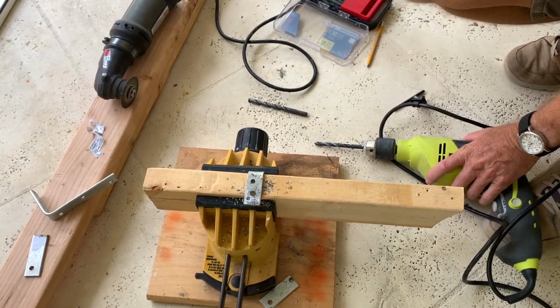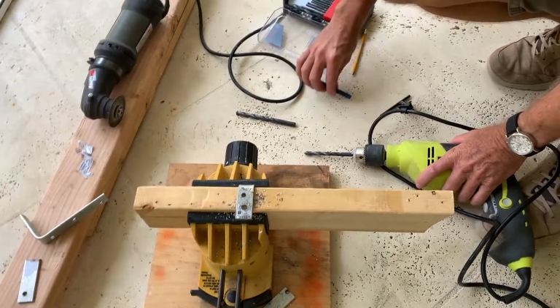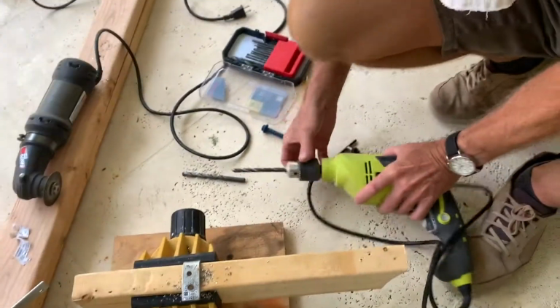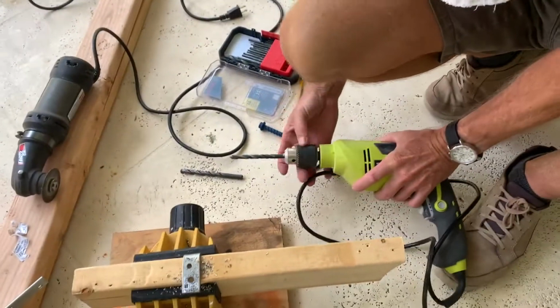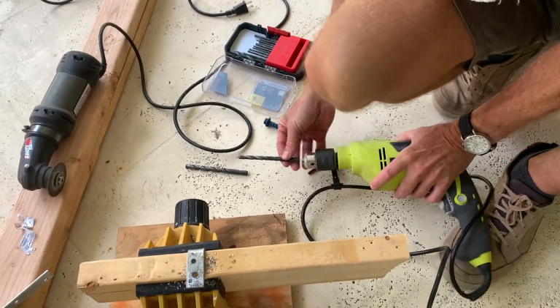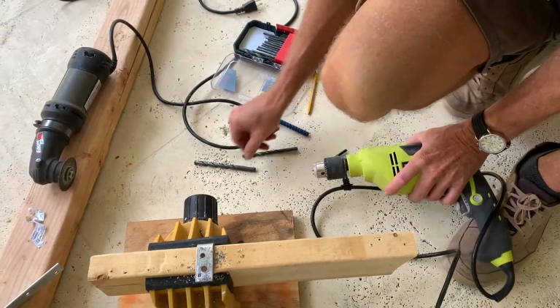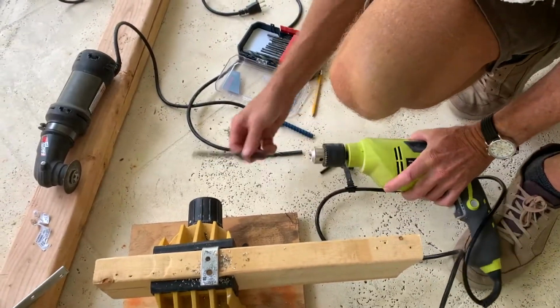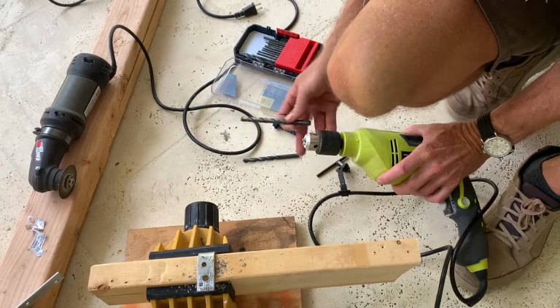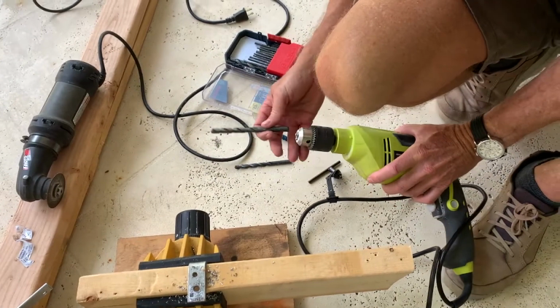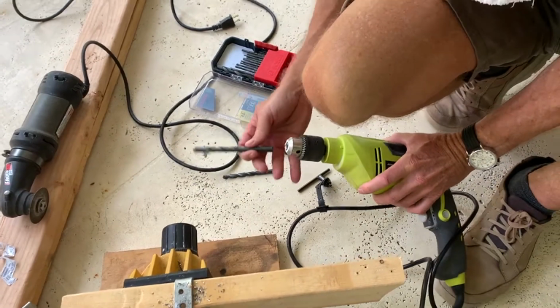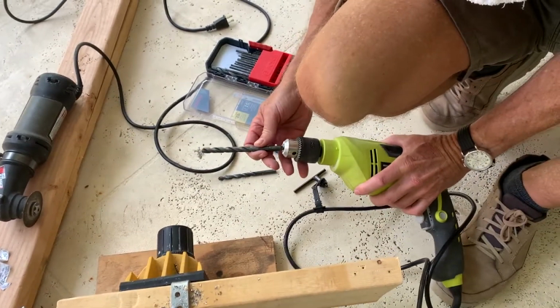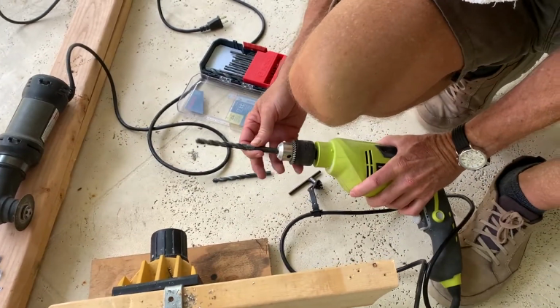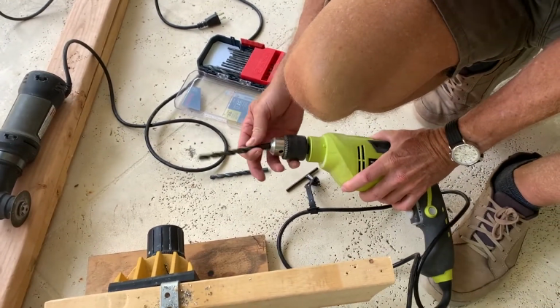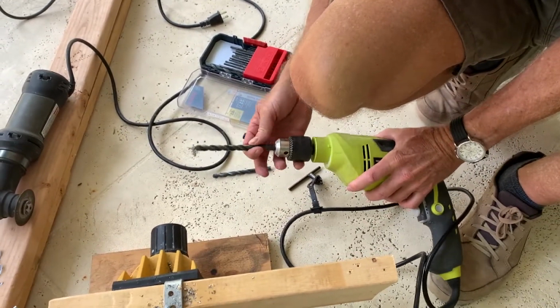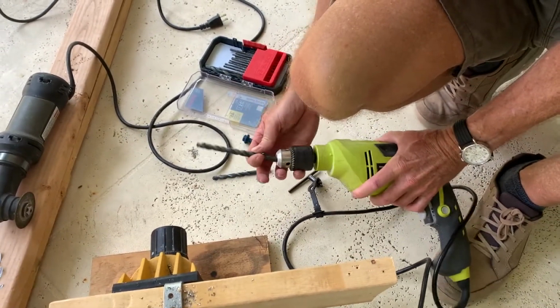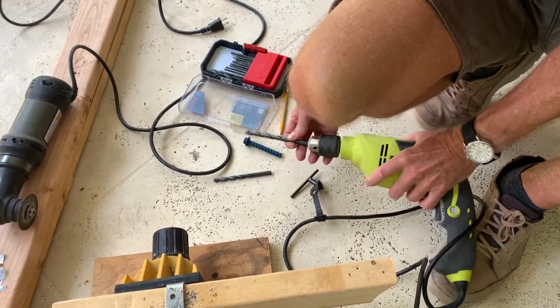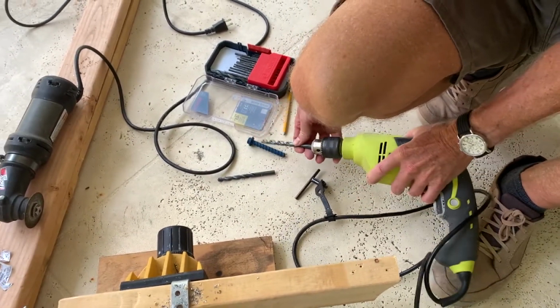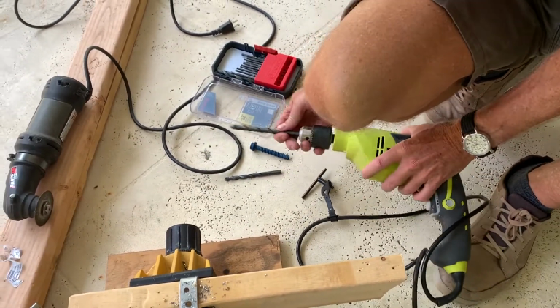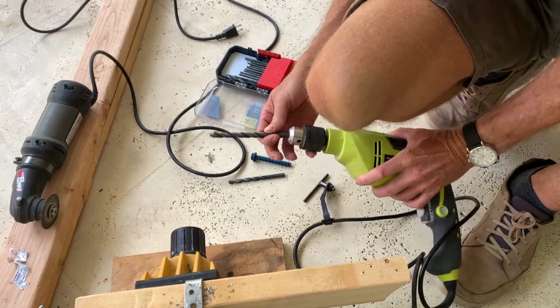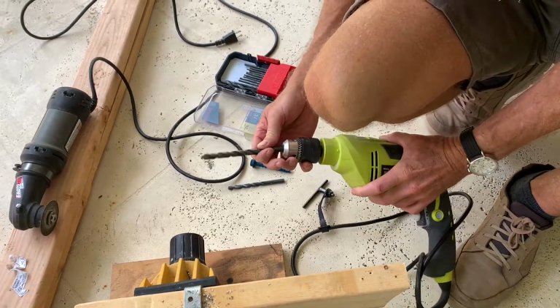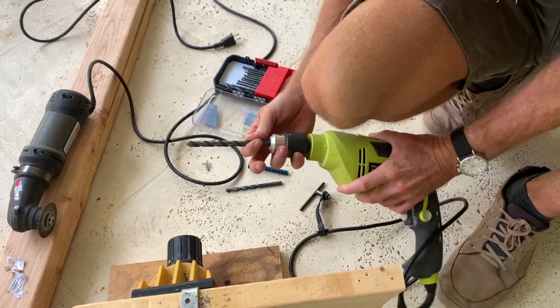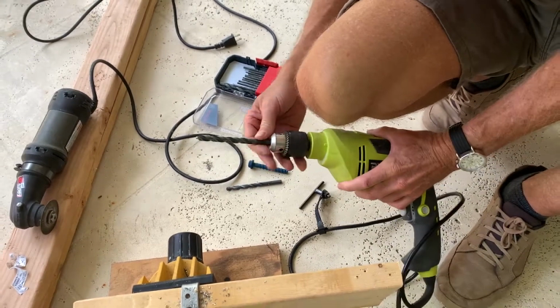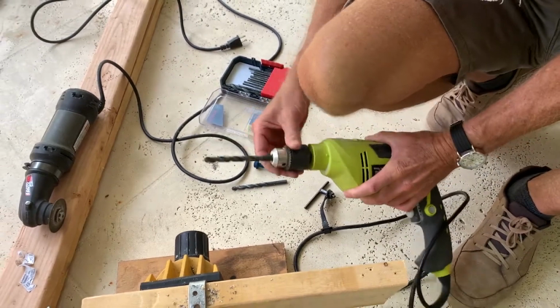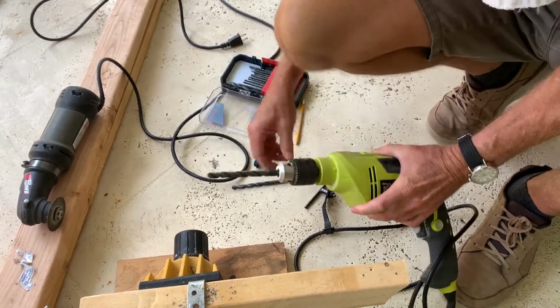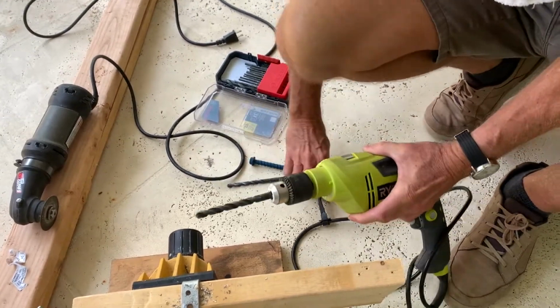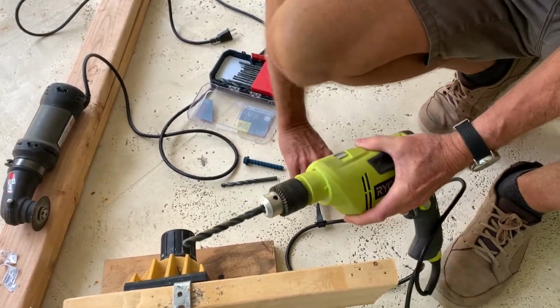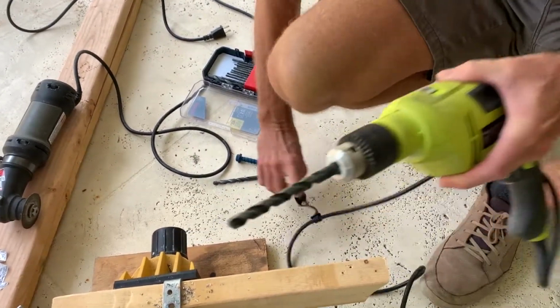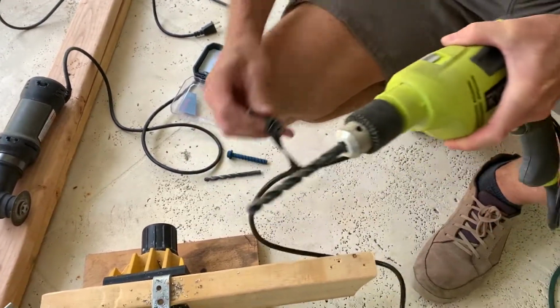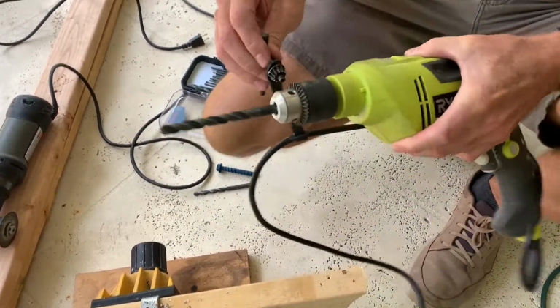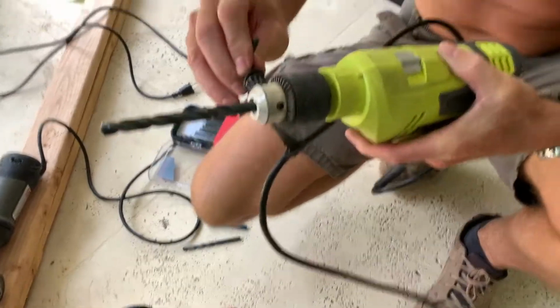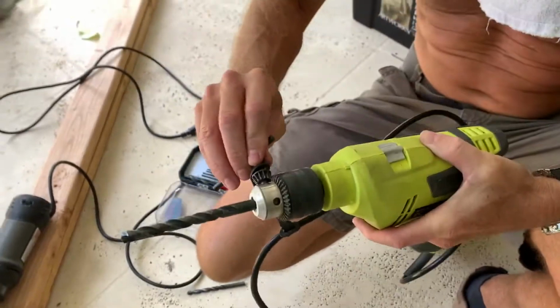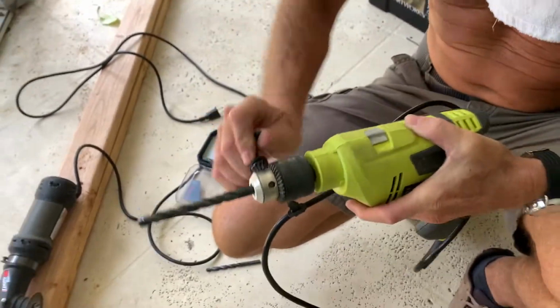All right, he's double checking. Now we're going for the little bit bigger bit. That's three-eighths? I think so. But this is bigger than three-eighths with the thread, so I've got to bore it out. We've got to bore it. I don't want to be boring, but we have to bore.